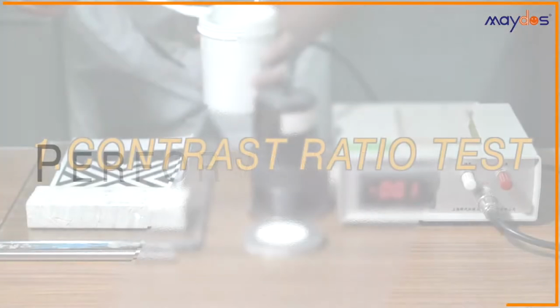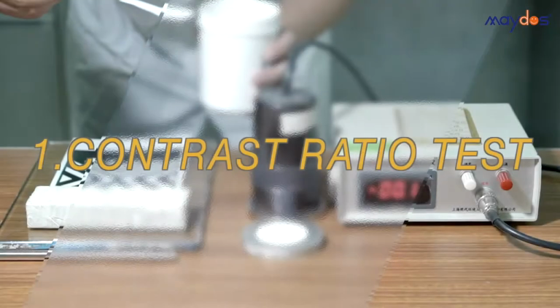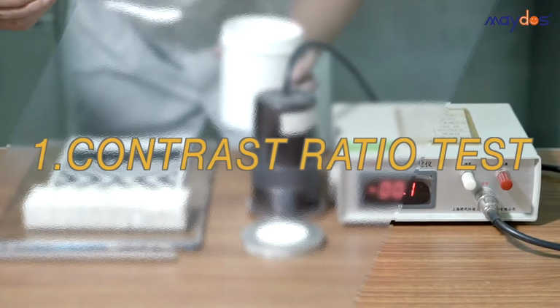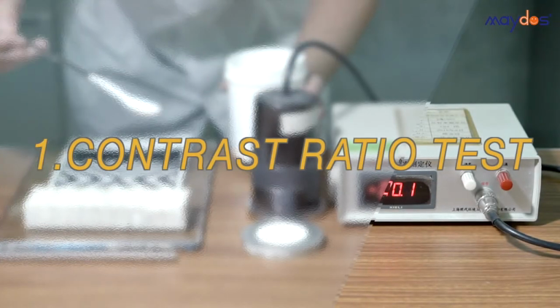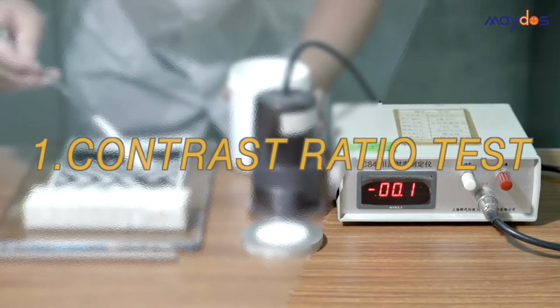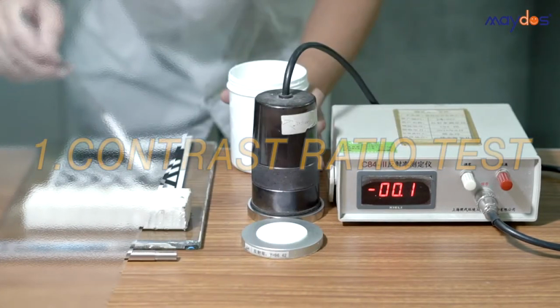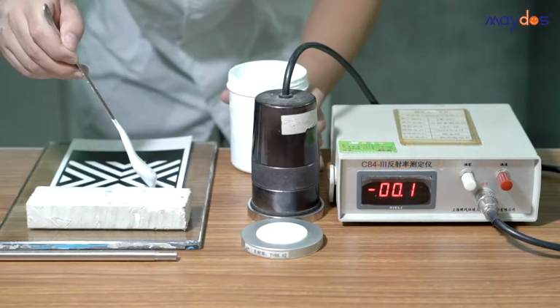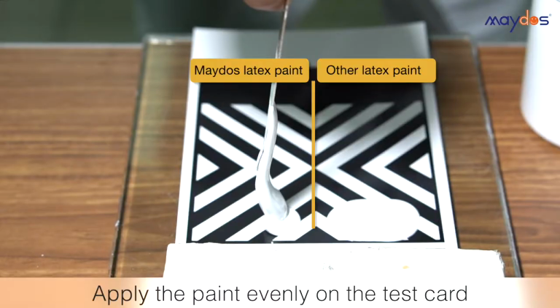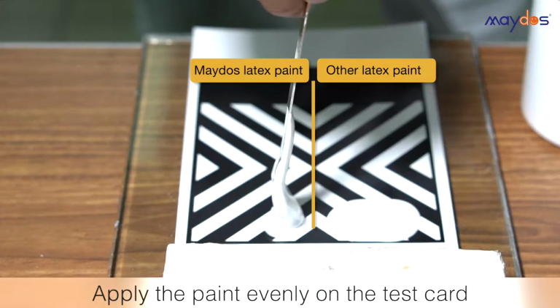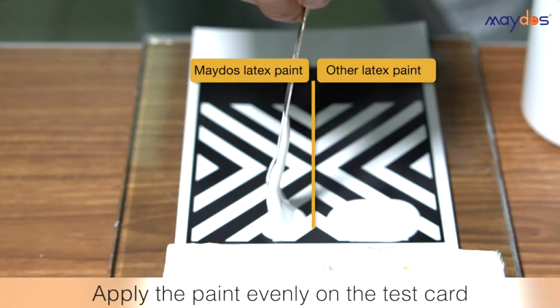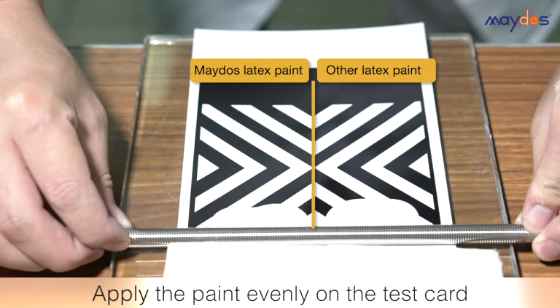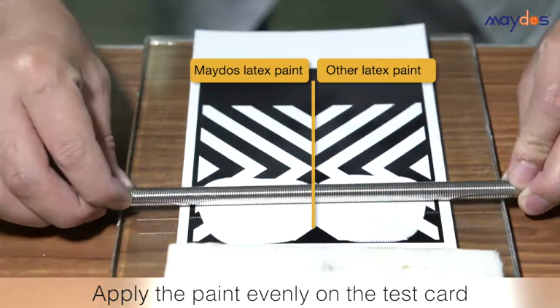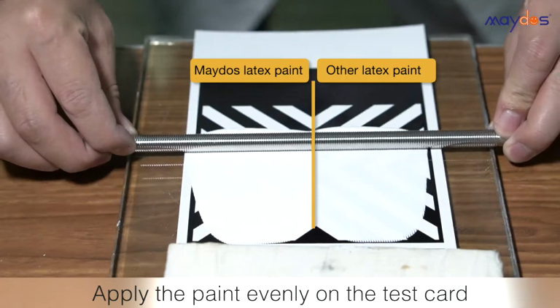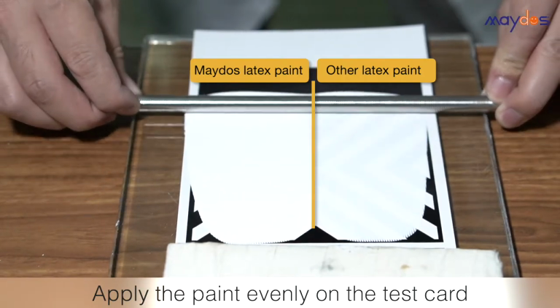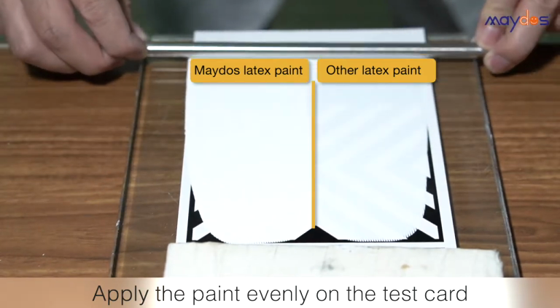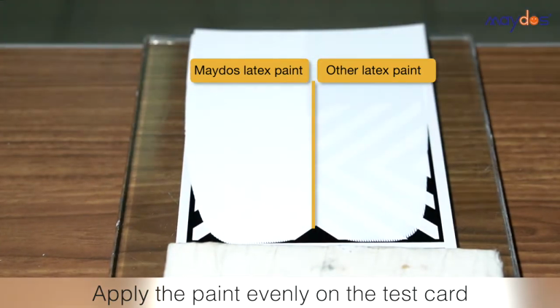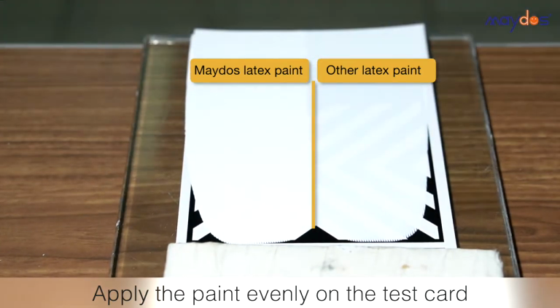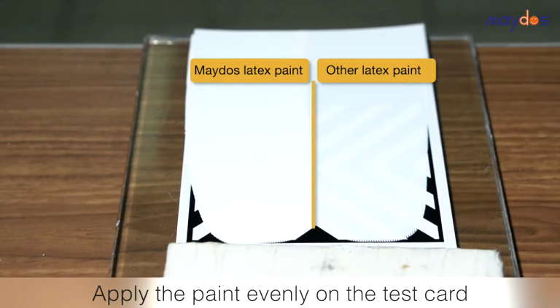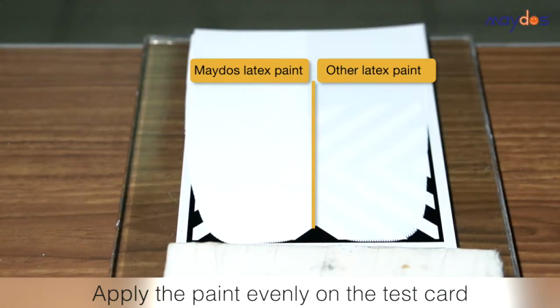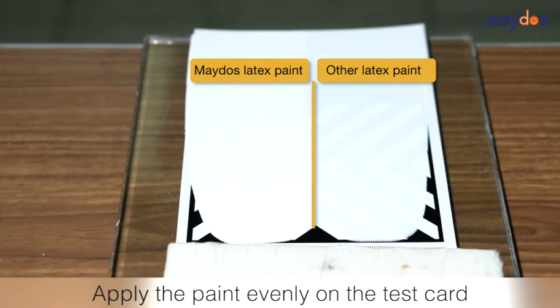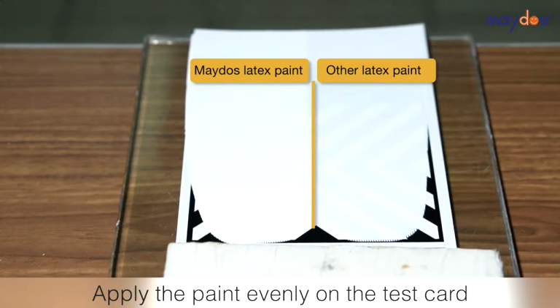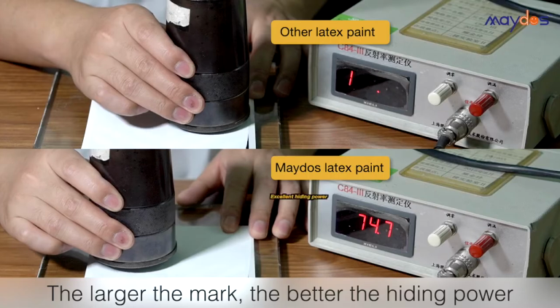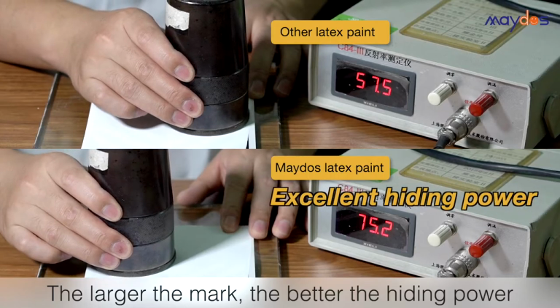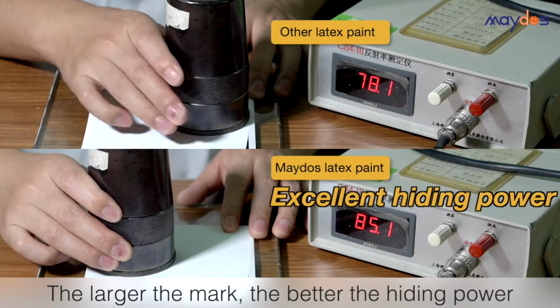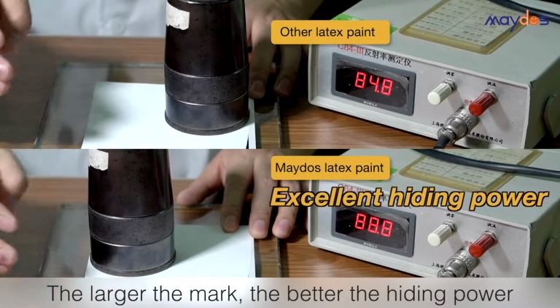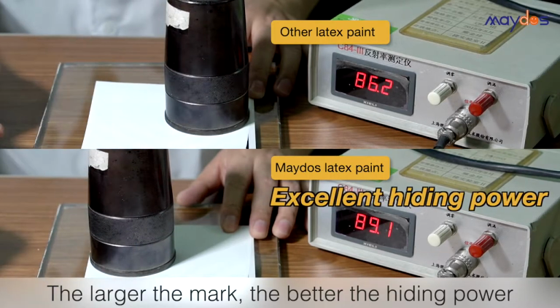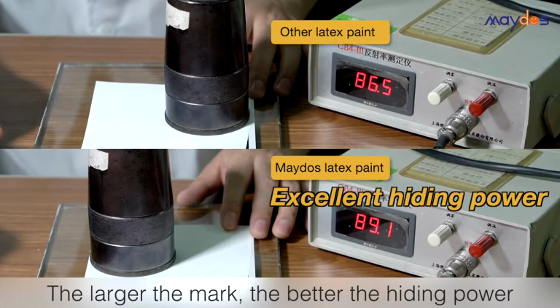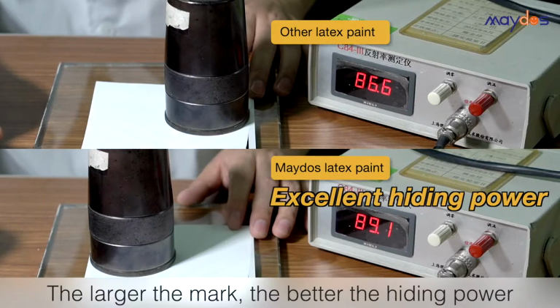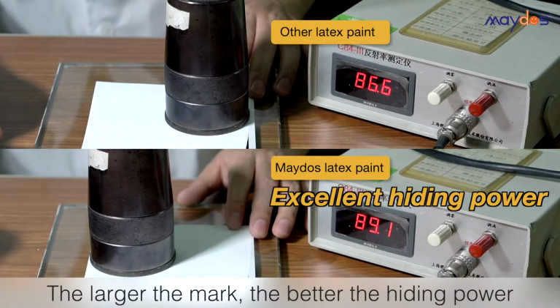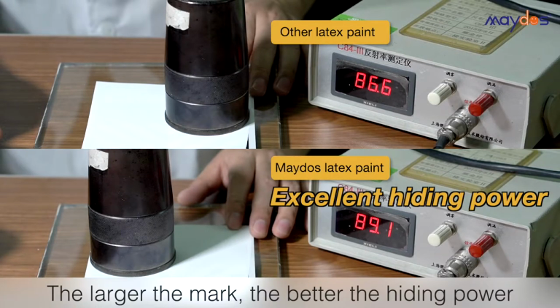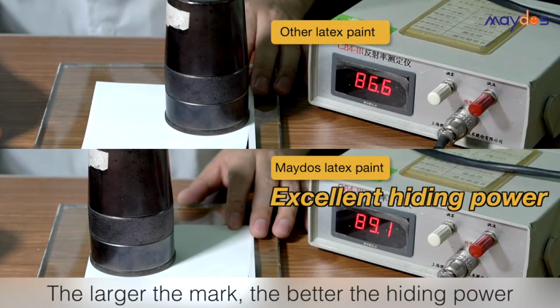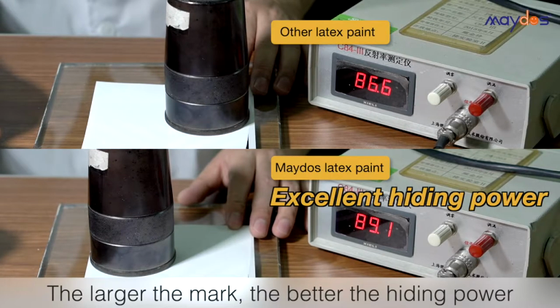1. Contrast Ratio Test. Mado's products have better hiding power.